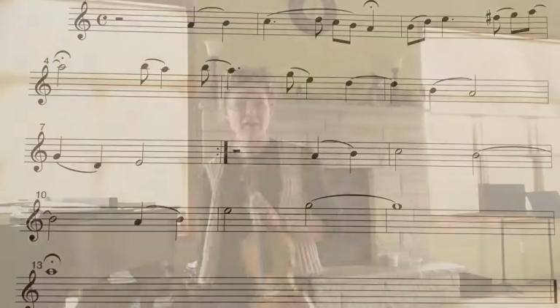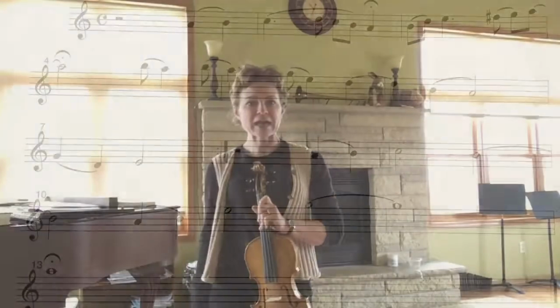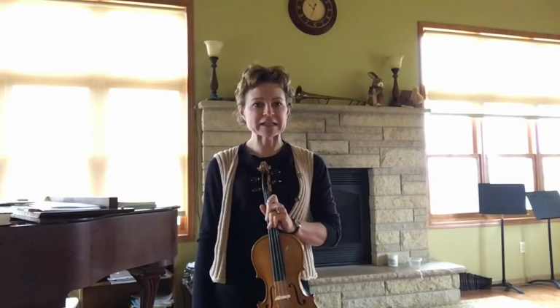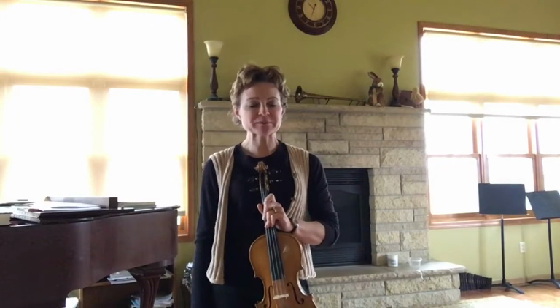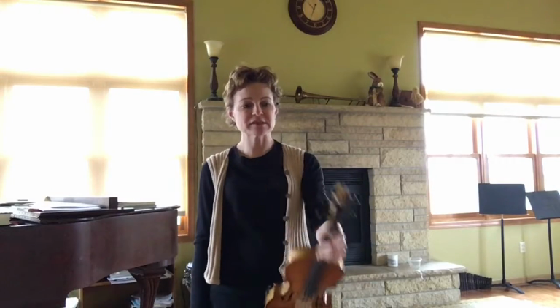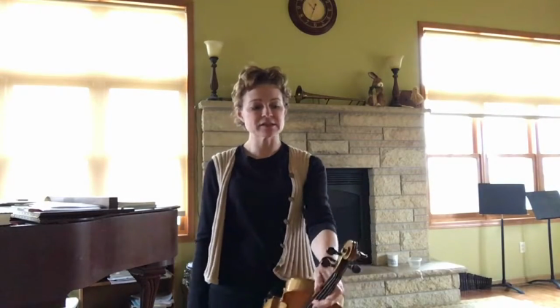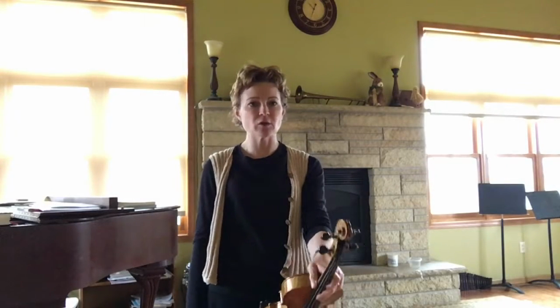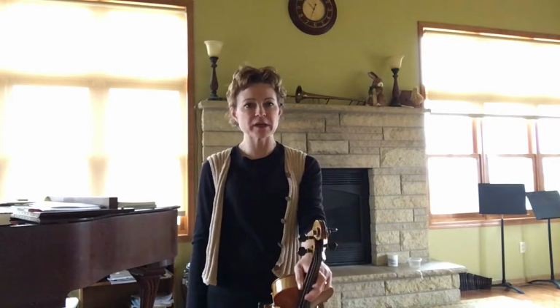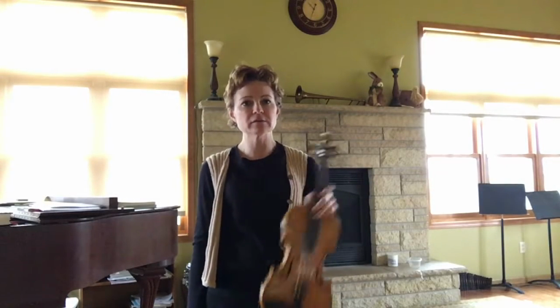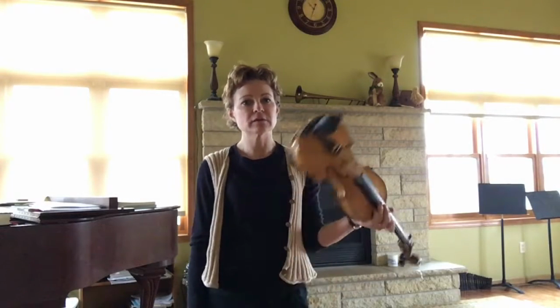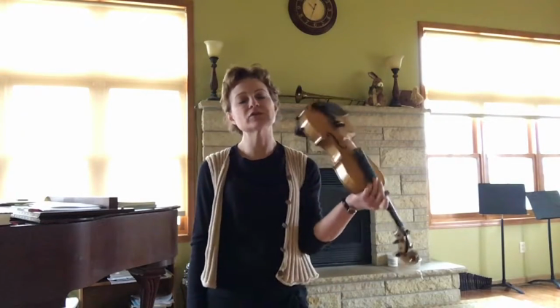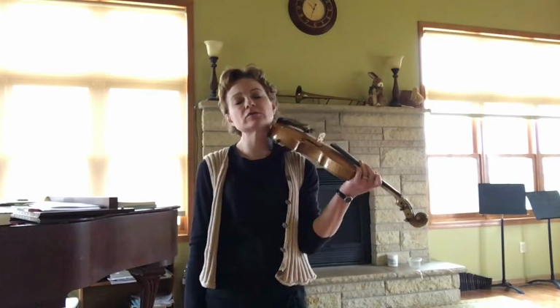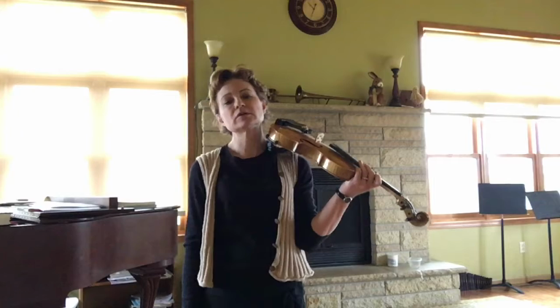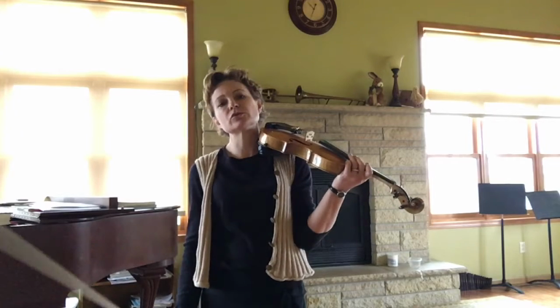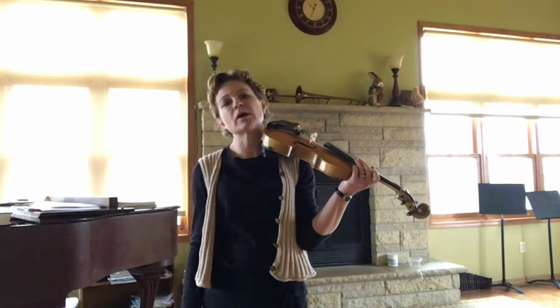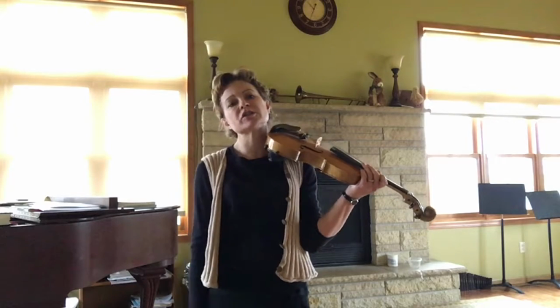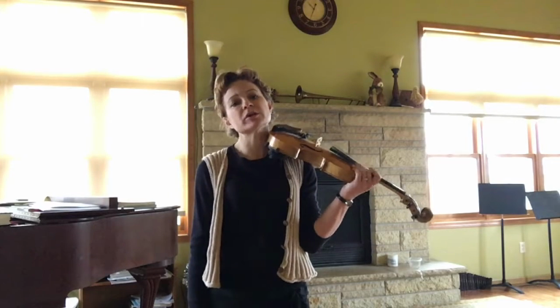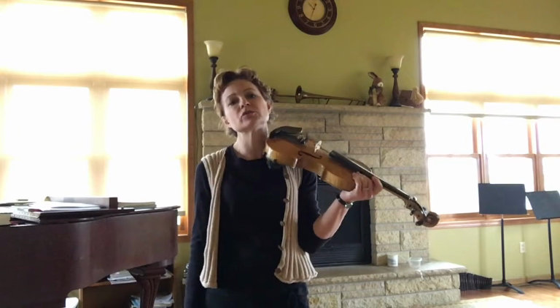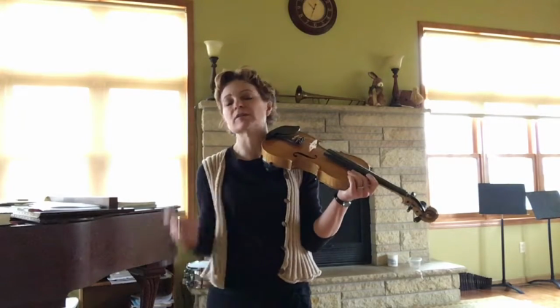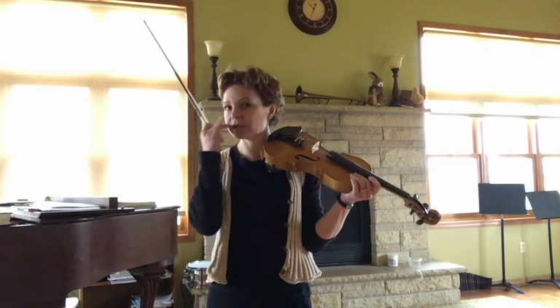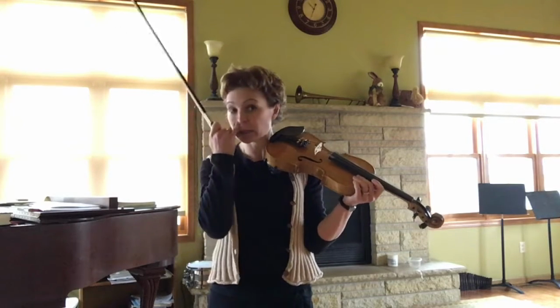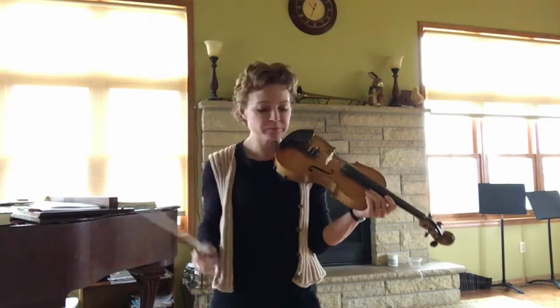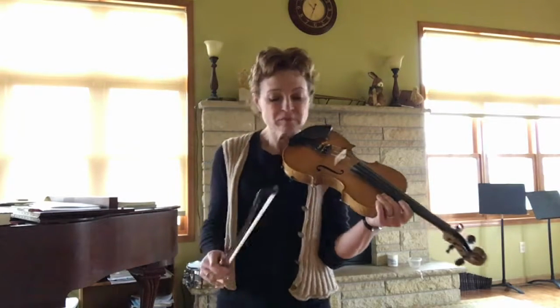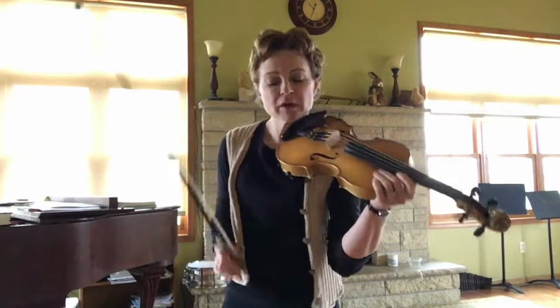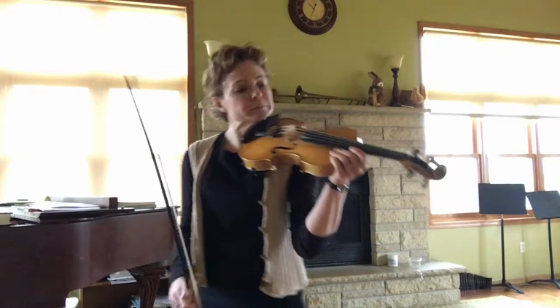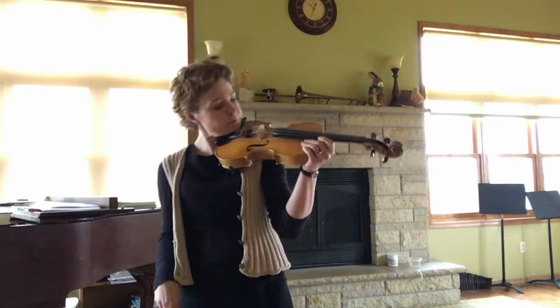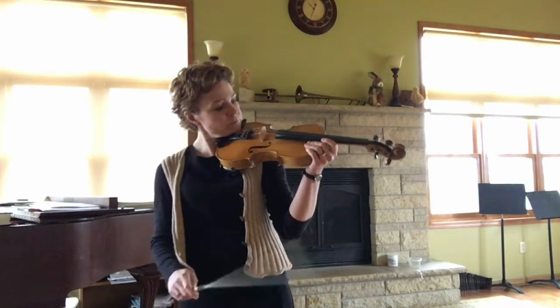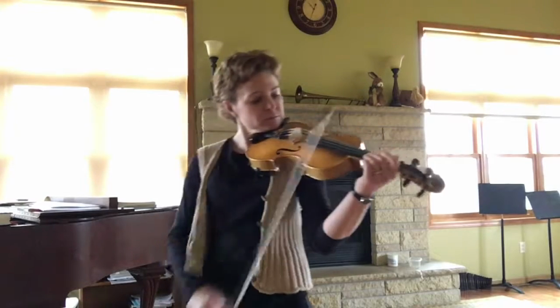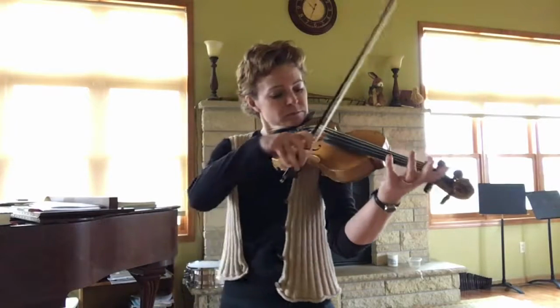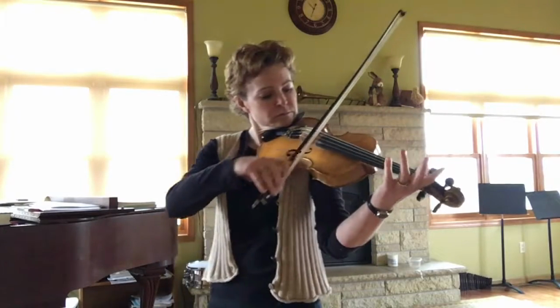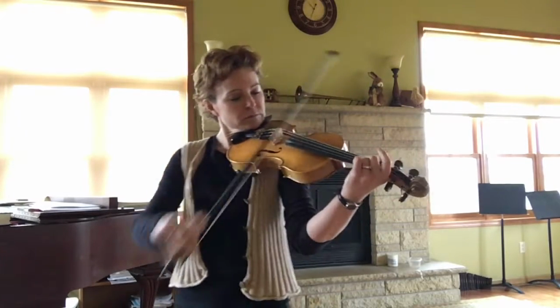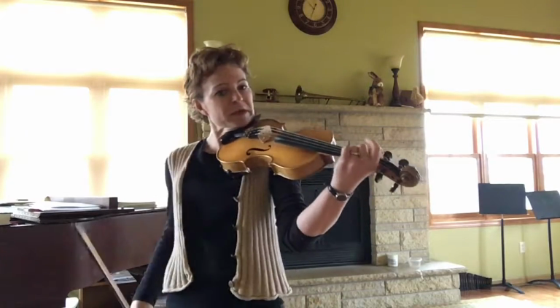Hi, everybody. This is the opening, the intro to the jig that we're going to do called the Bailey Jig. Open A.